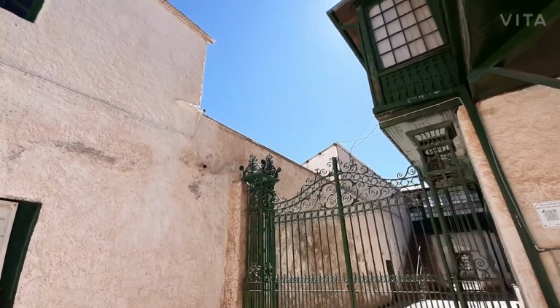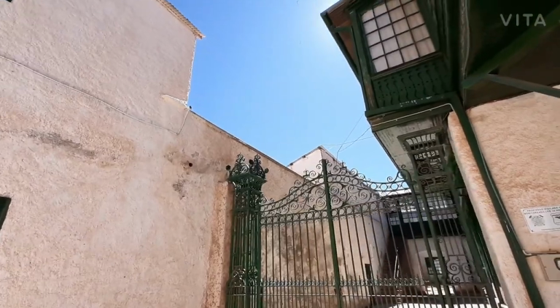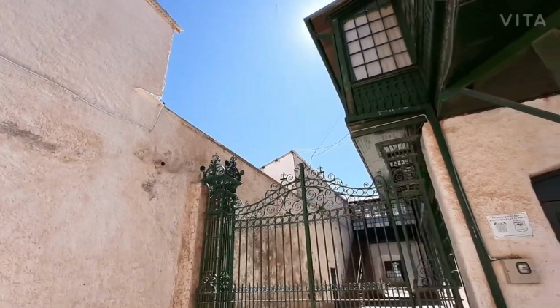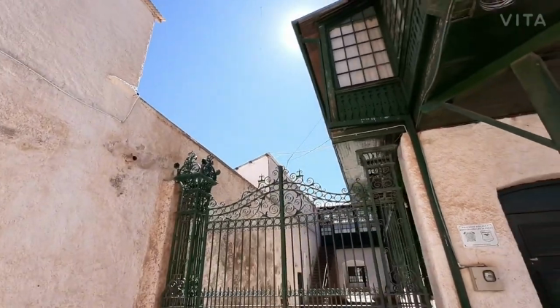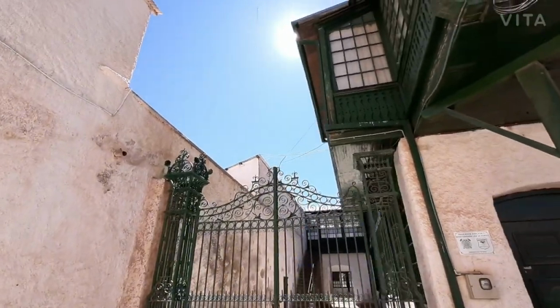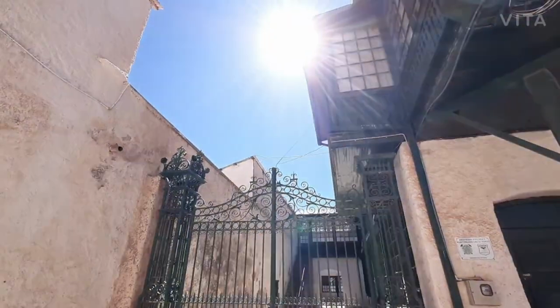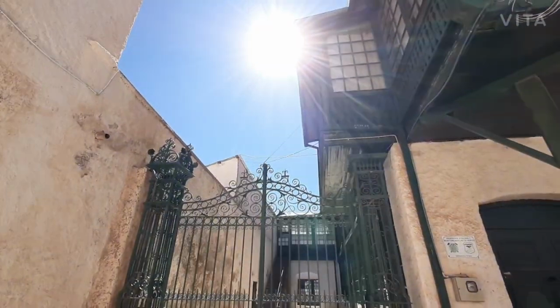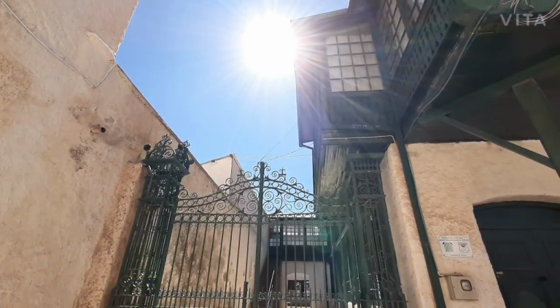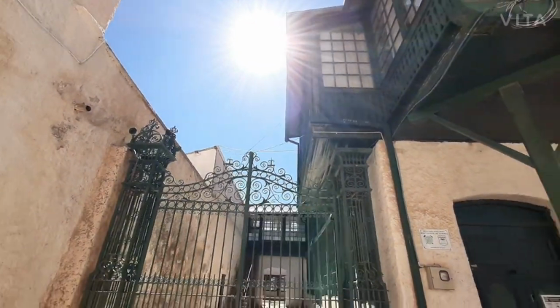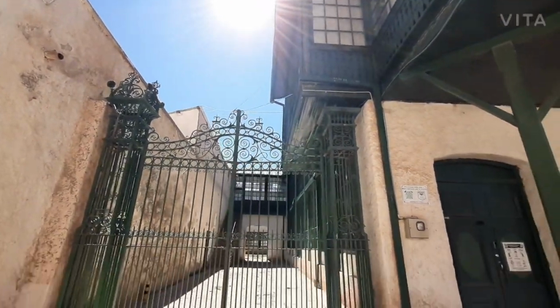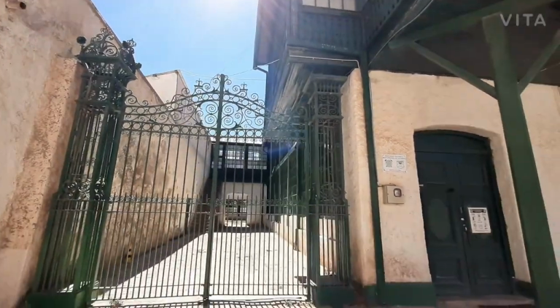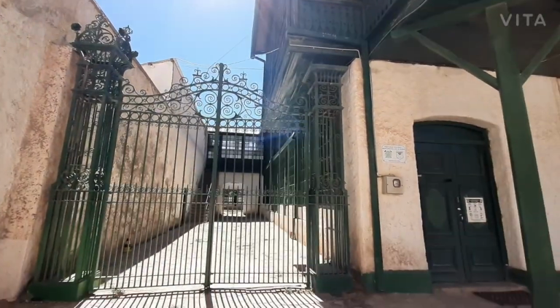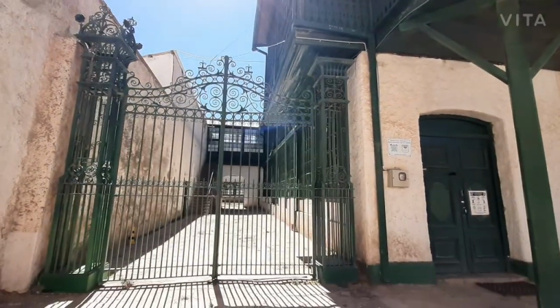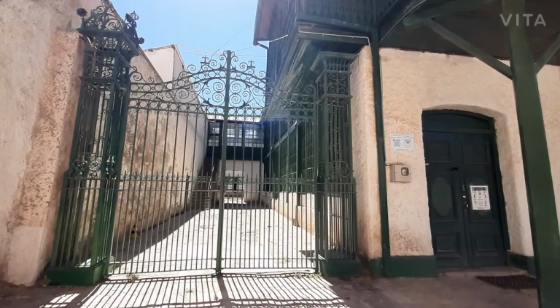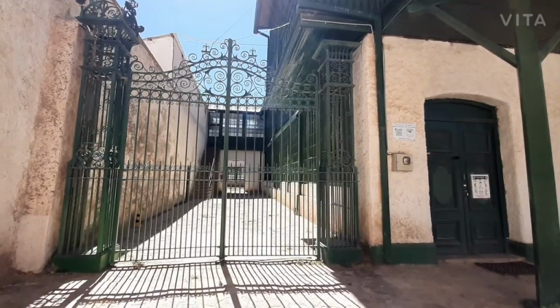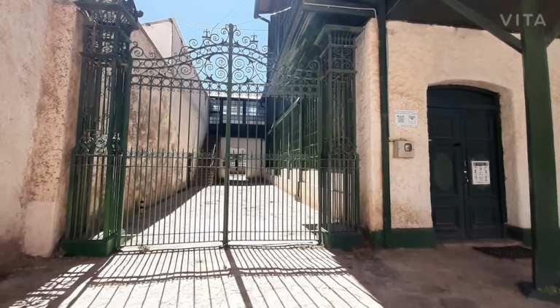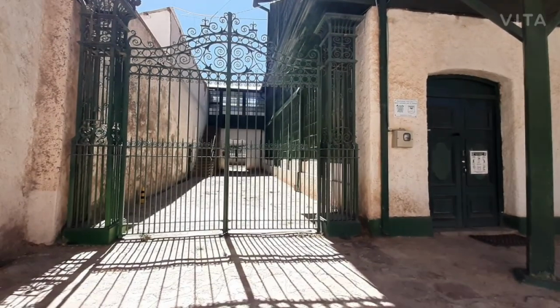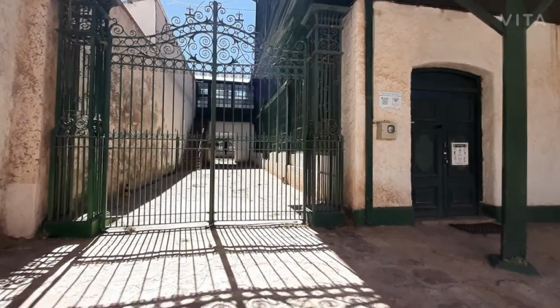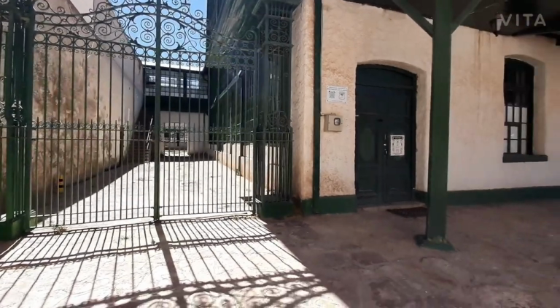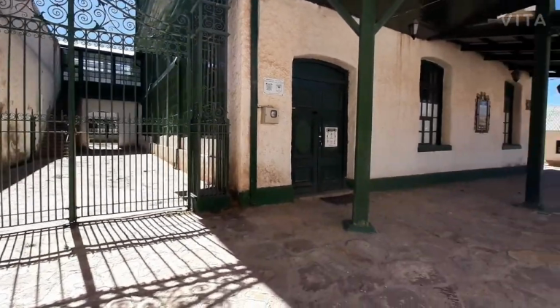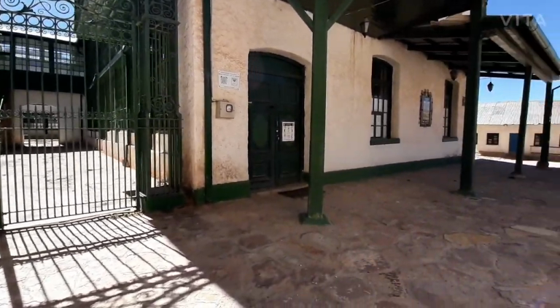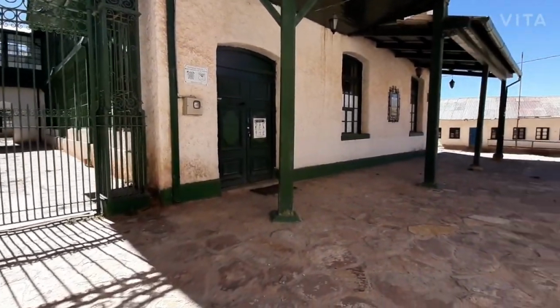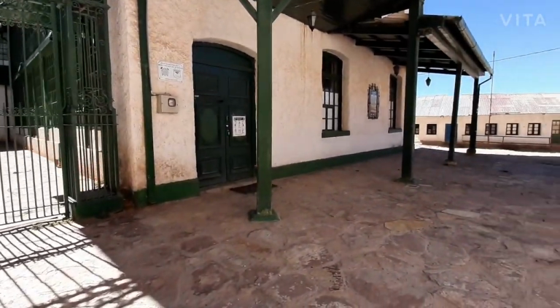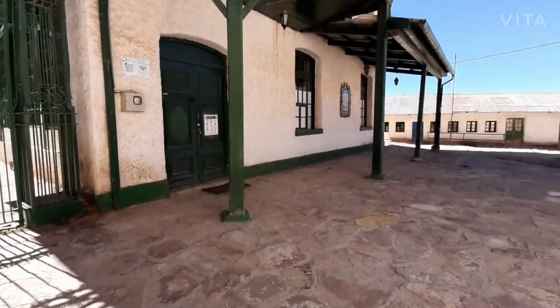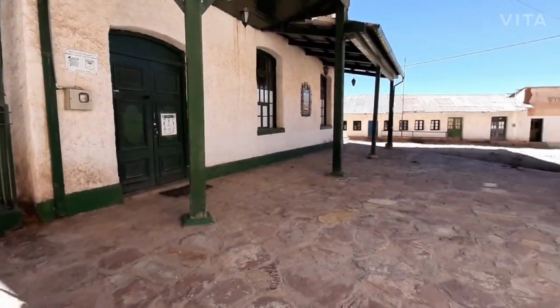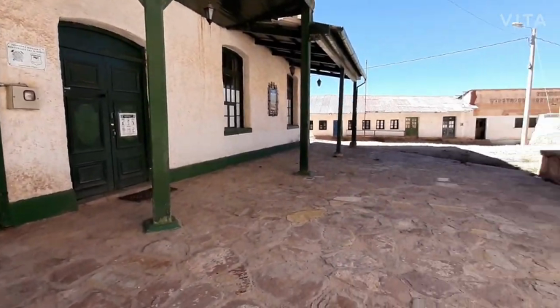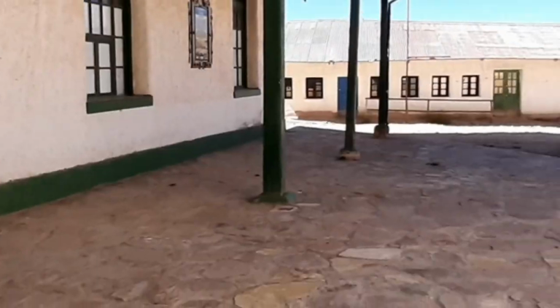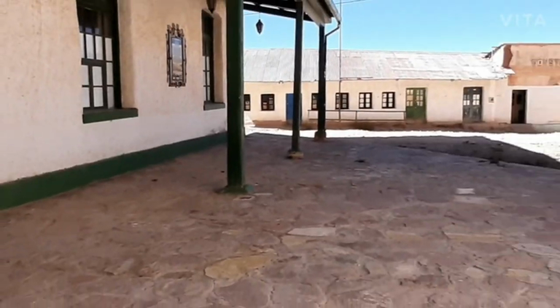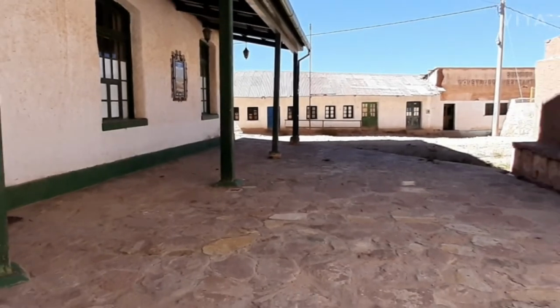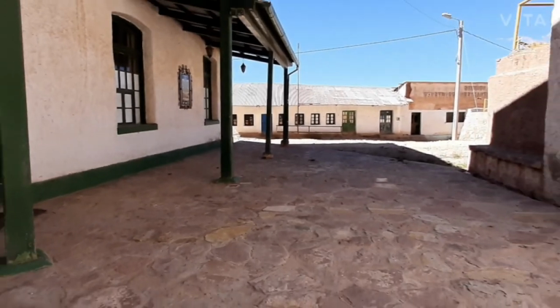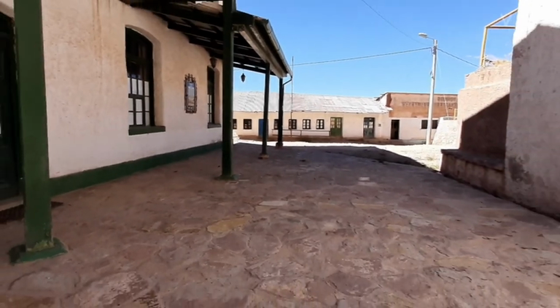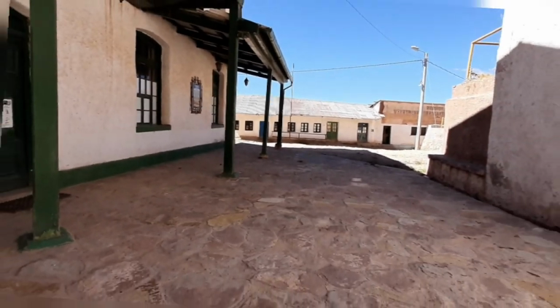Here we are at the gates — it's quite a big building, a very interesting building for its age. It's over 100 years old, and the wood is all oak.